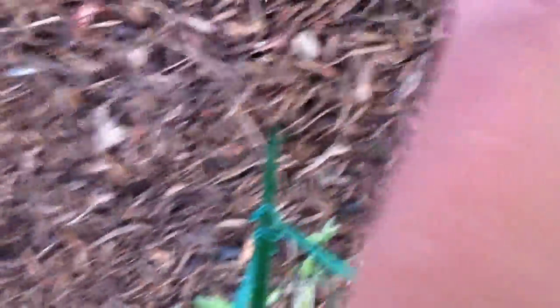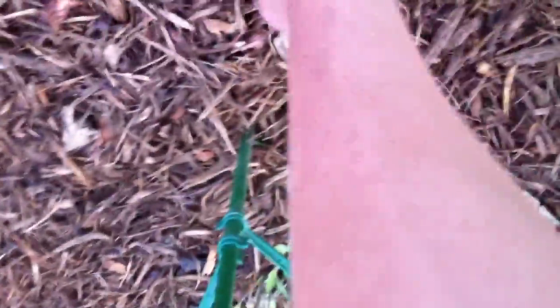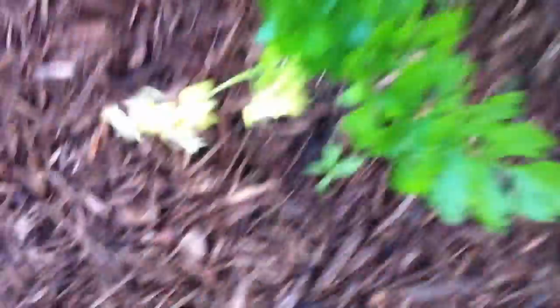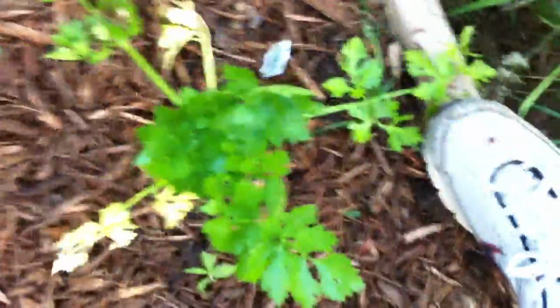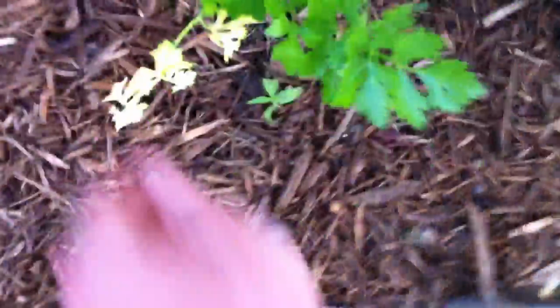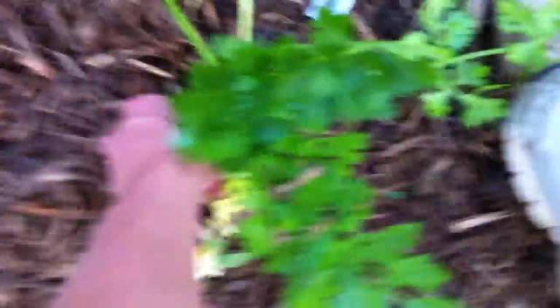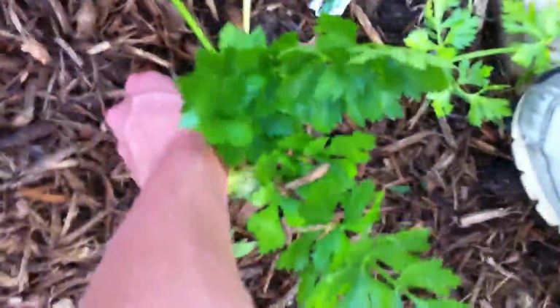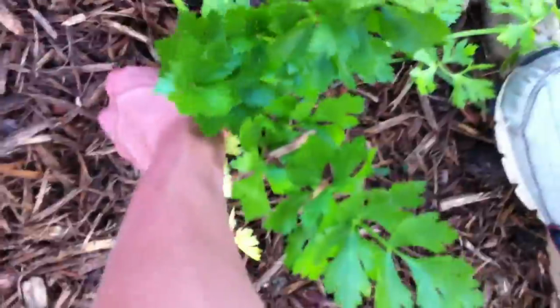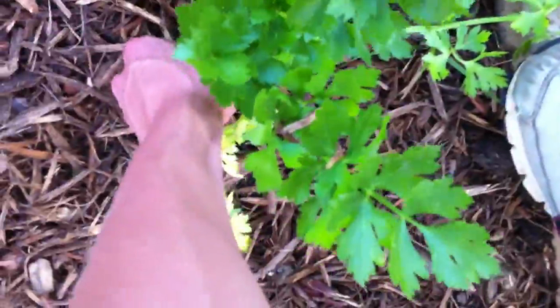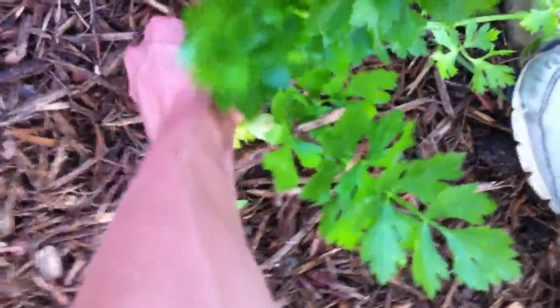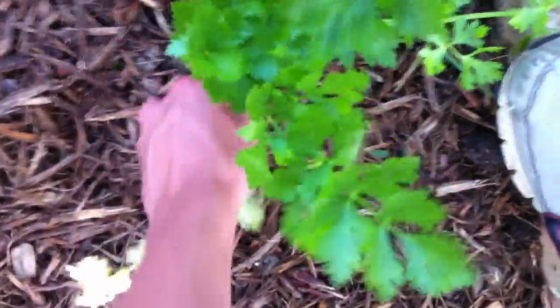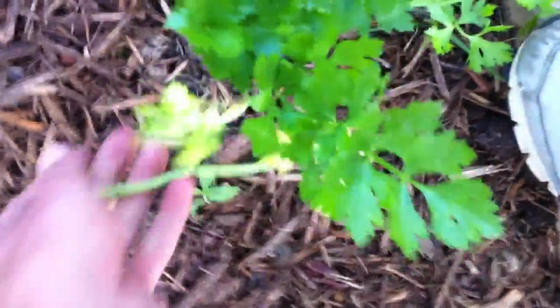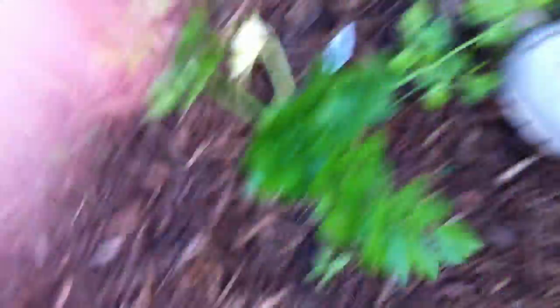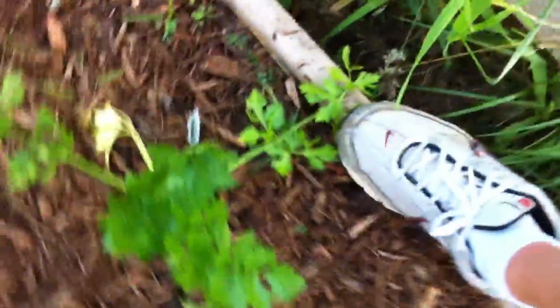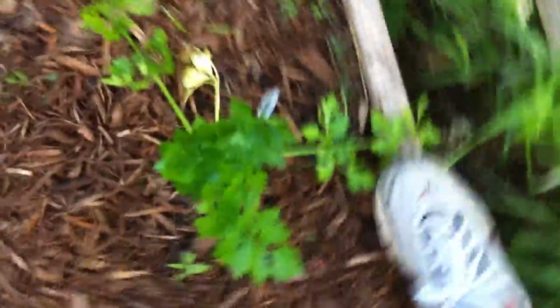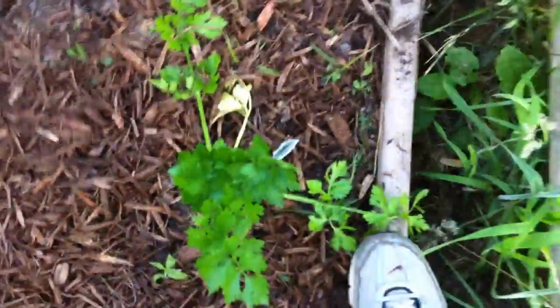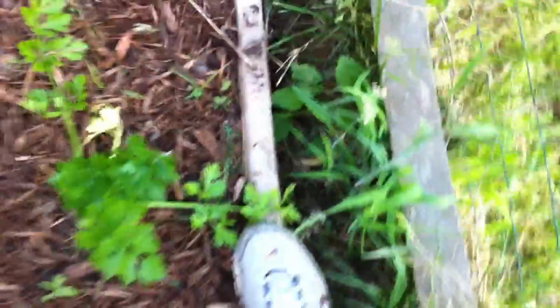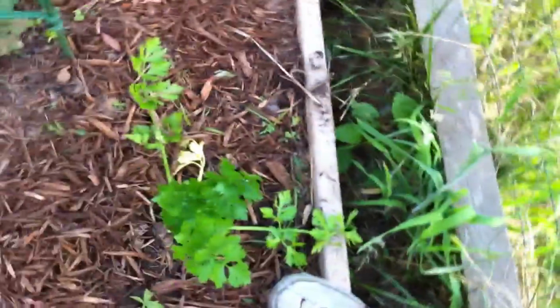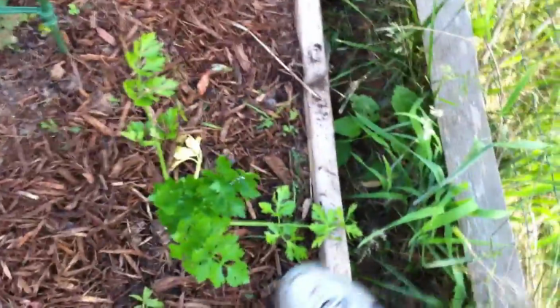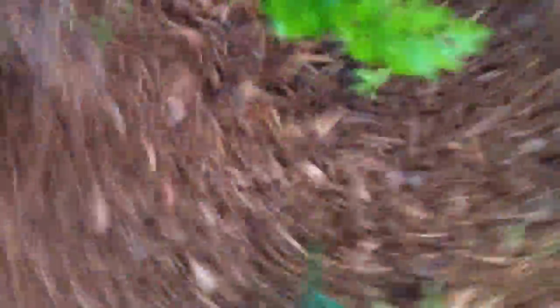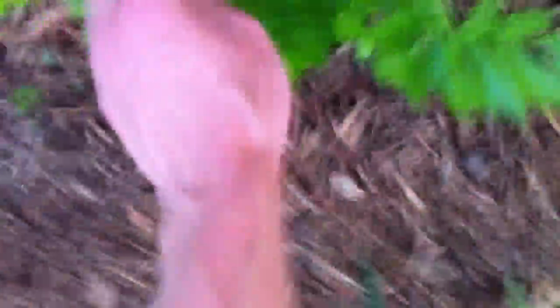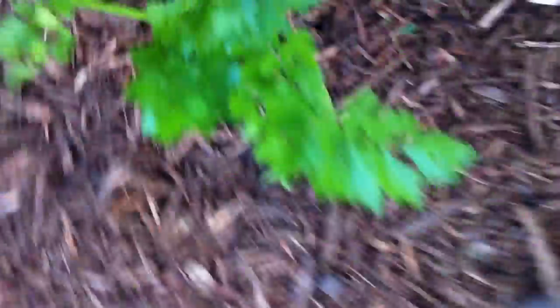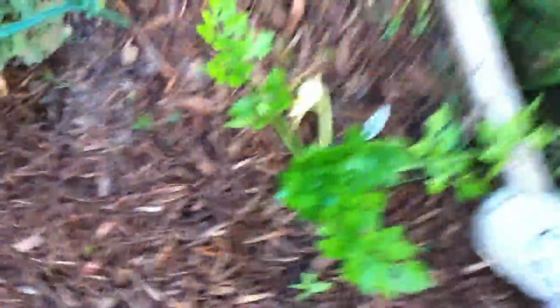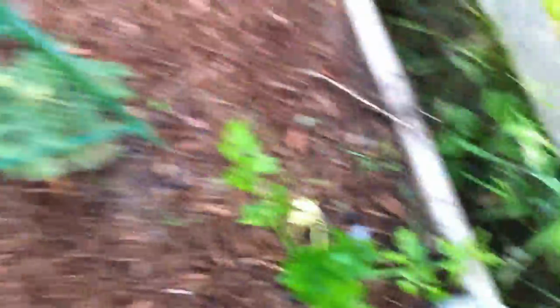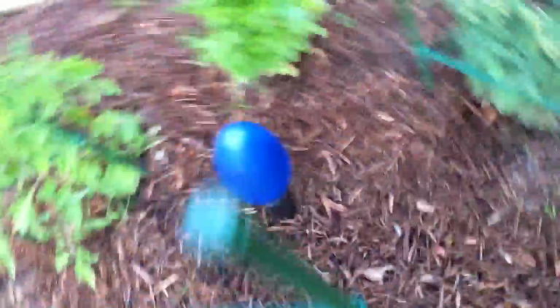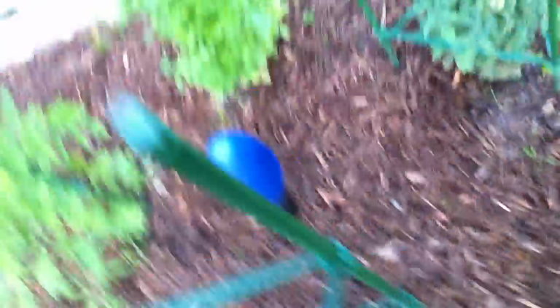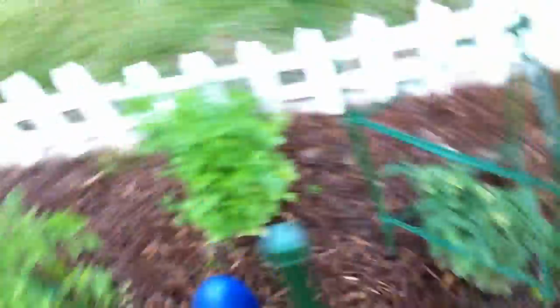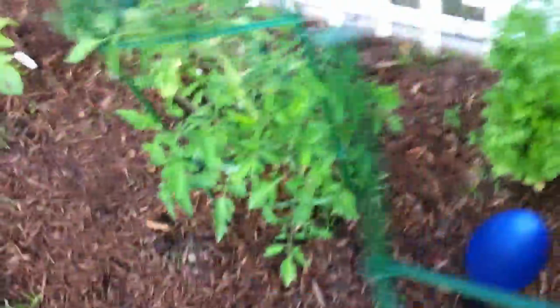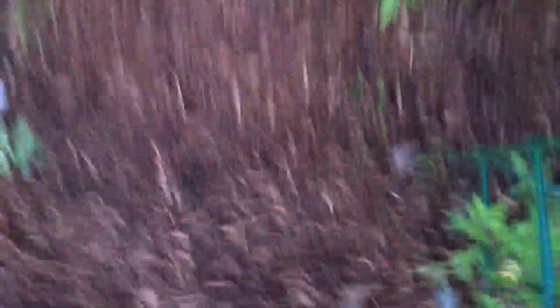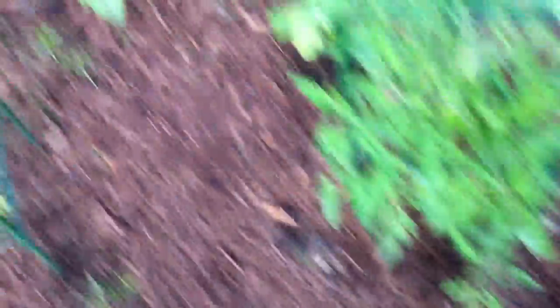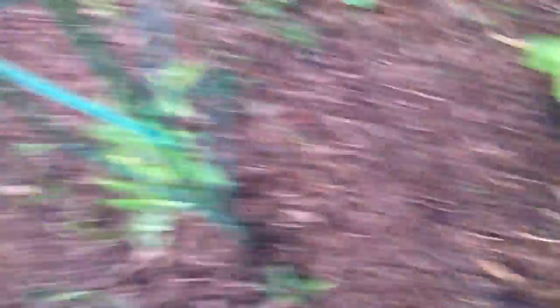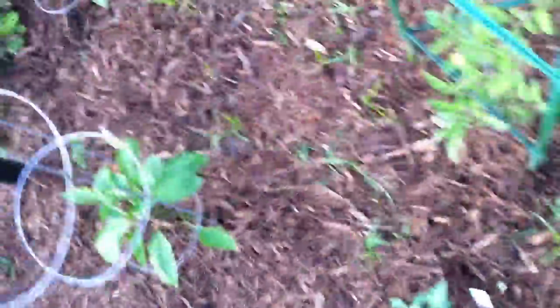And here's our celery. Pretty soon I'll harvest it — not all of it, but just the leaves. I'll go on YouTube to check how to do that. I love growing new stuff.